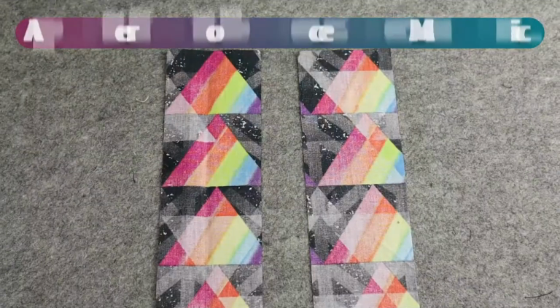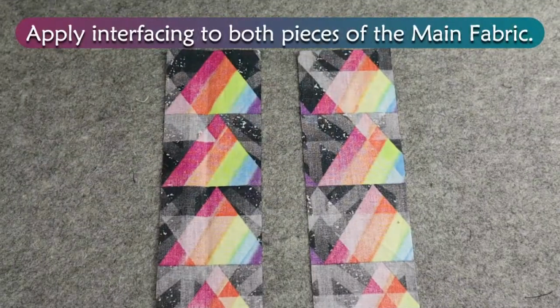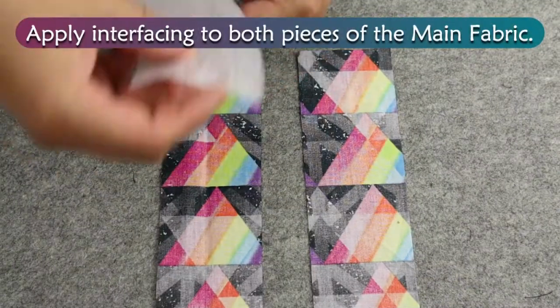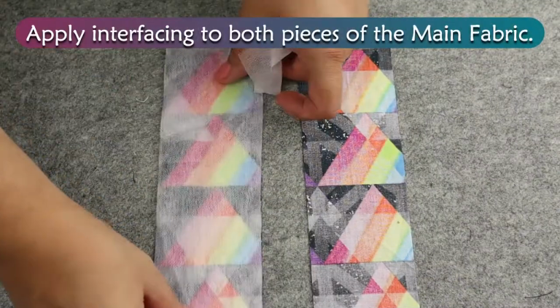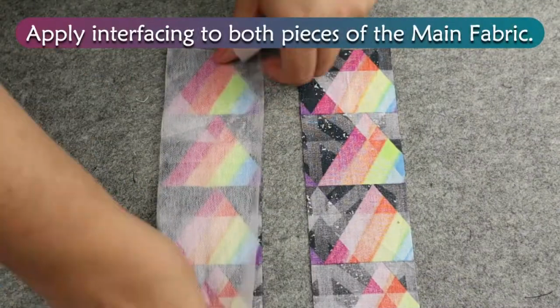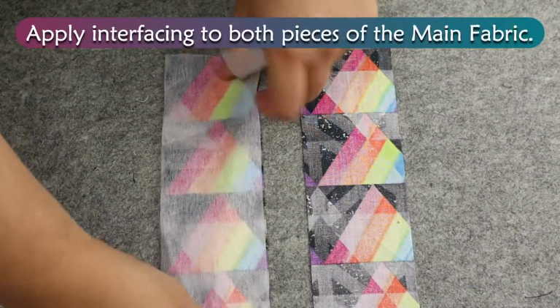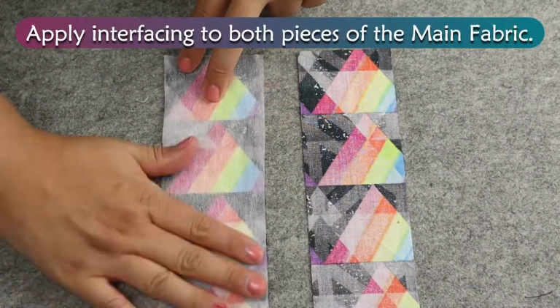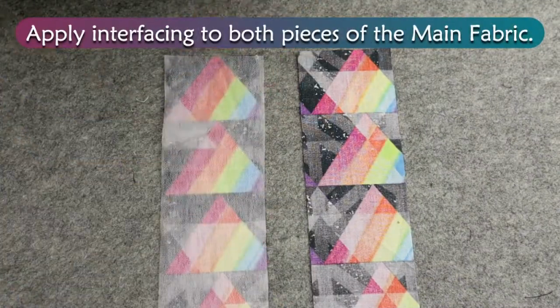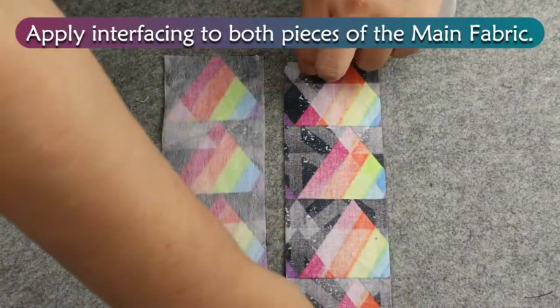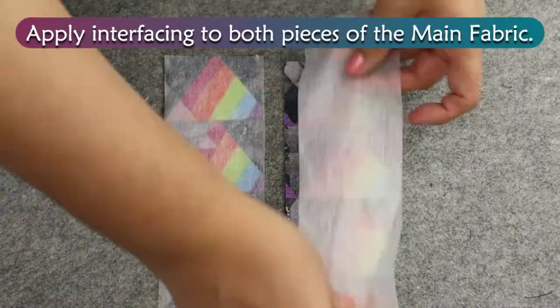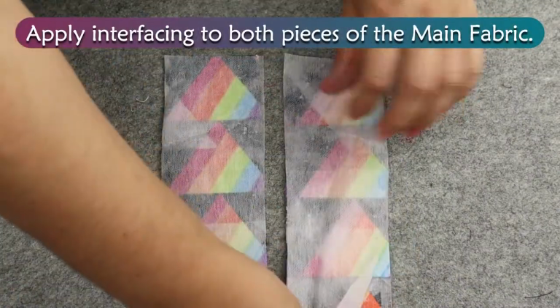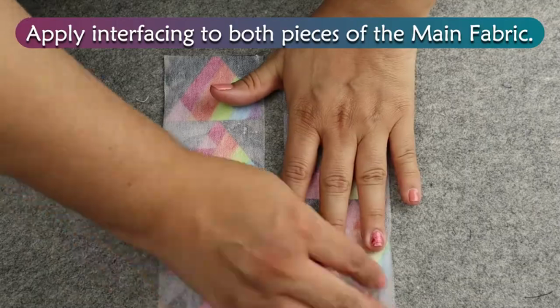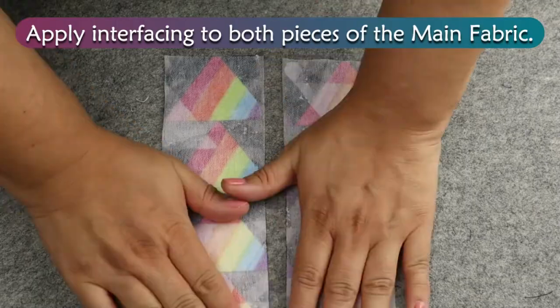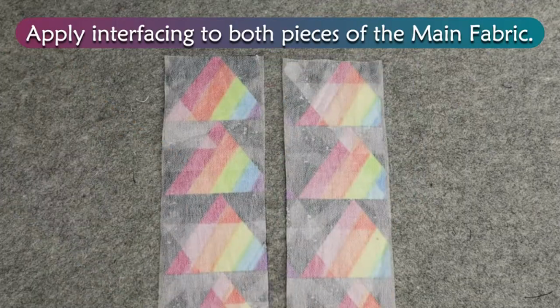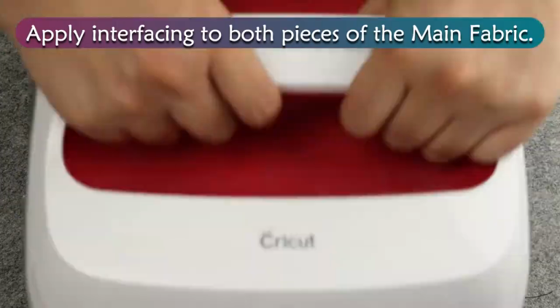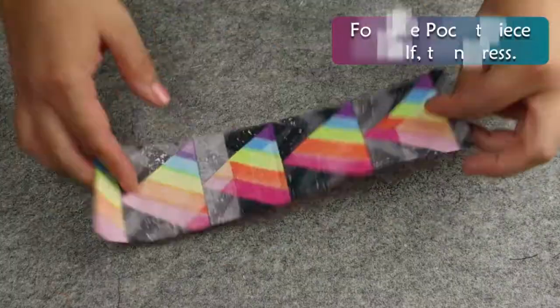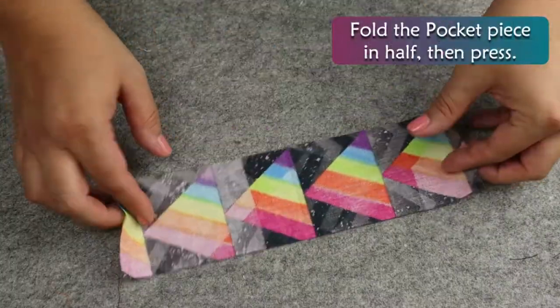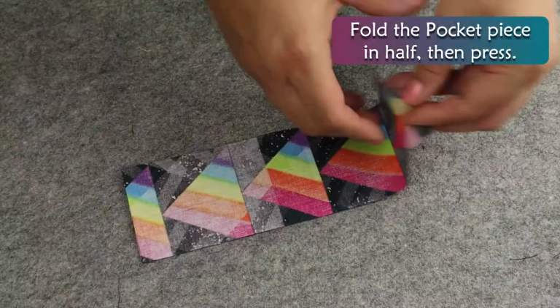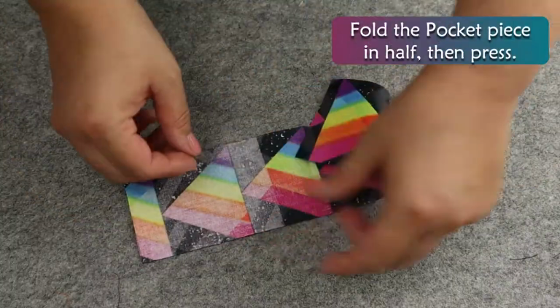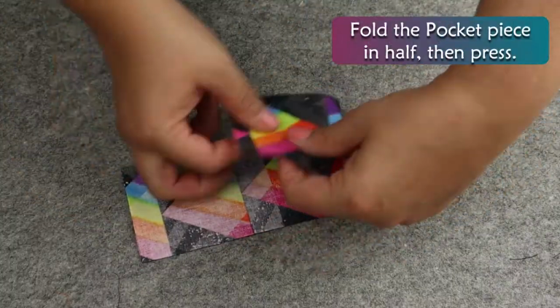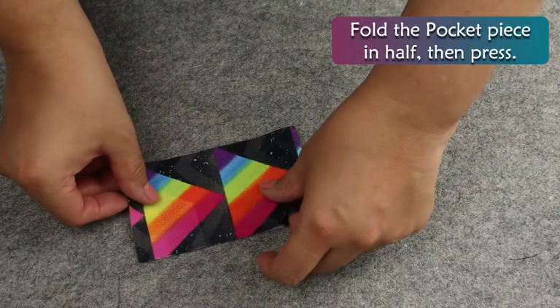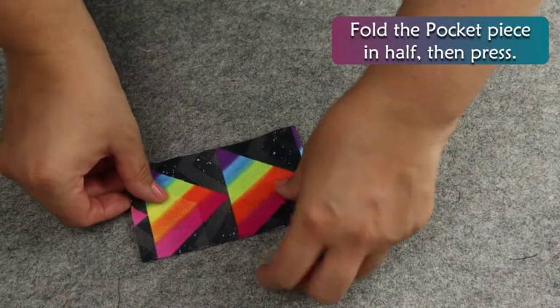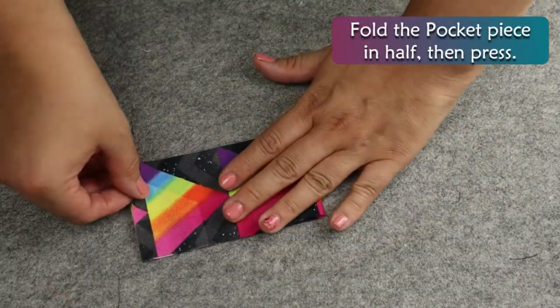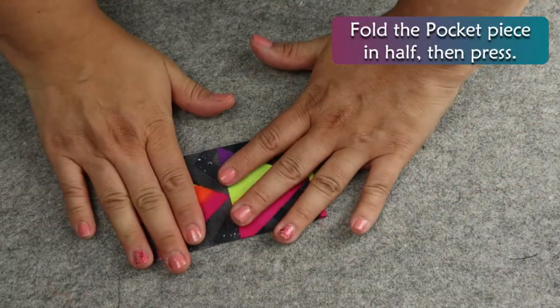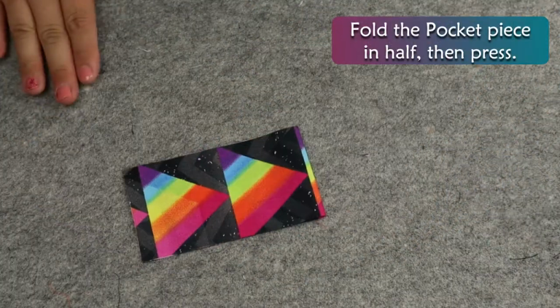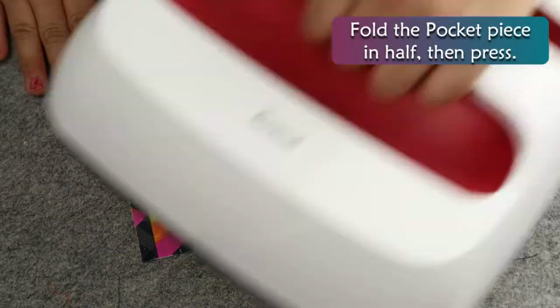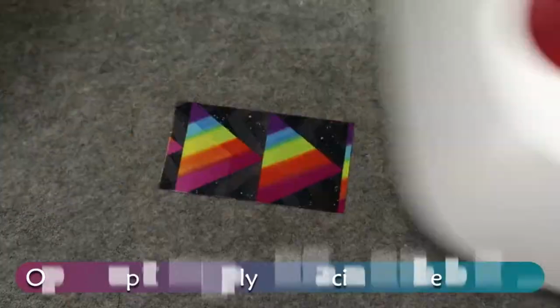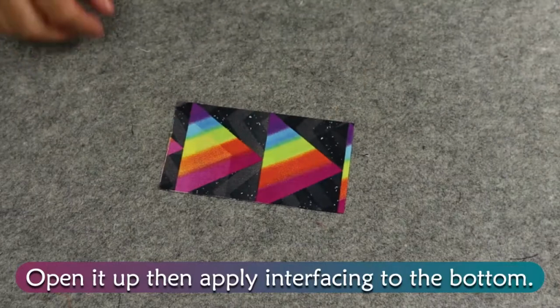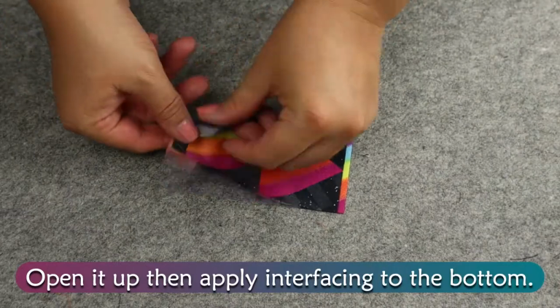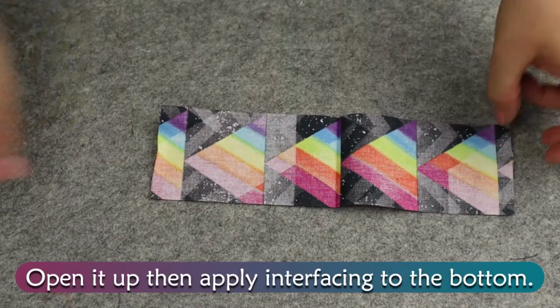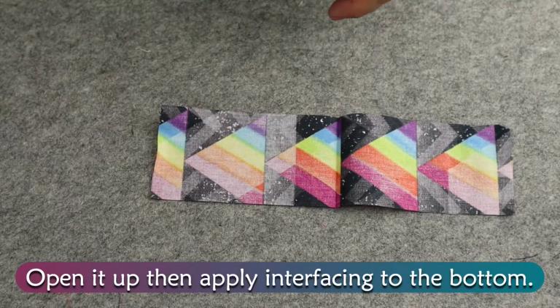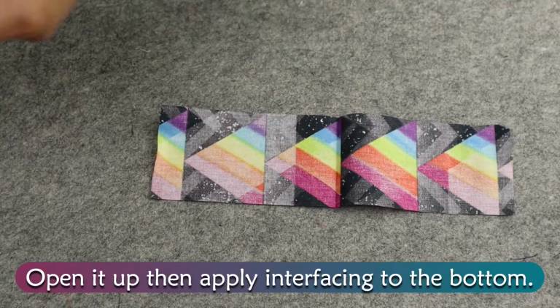Apply interfacing to both pieces of the main fabric. Fold the pocket piece in half, then press. Open it up, then apply interfacing to the bottom.